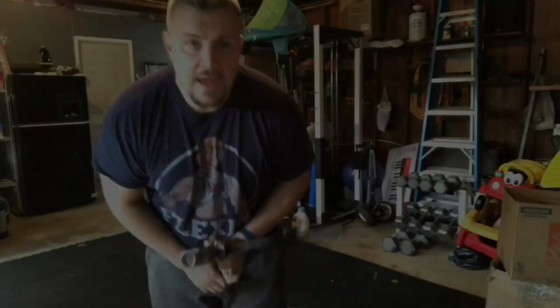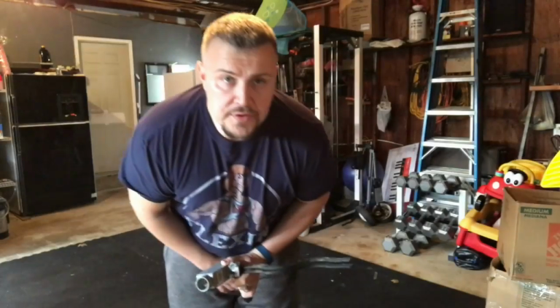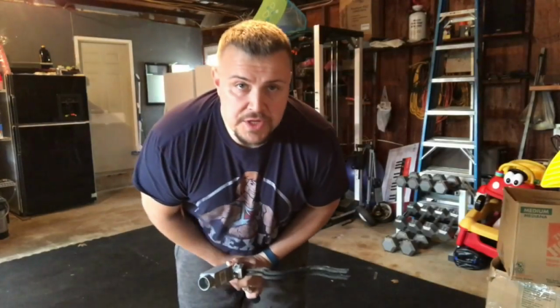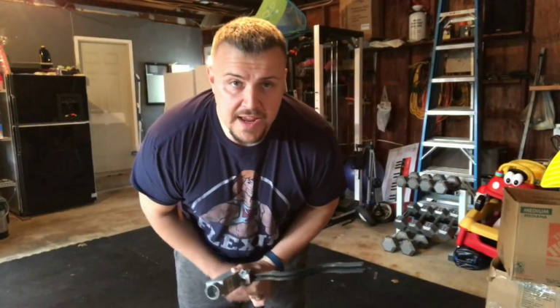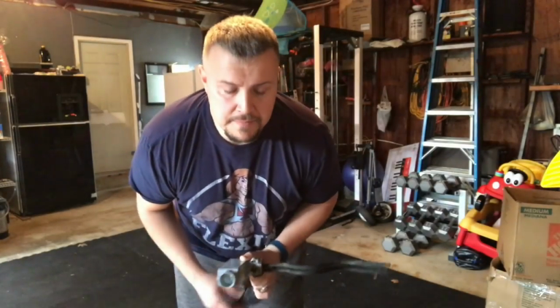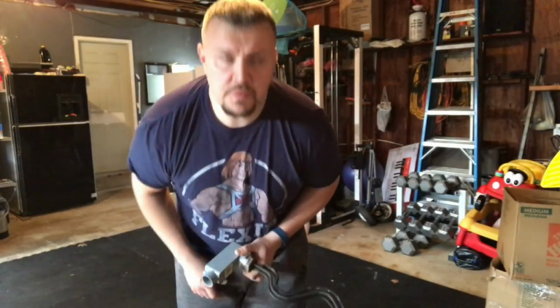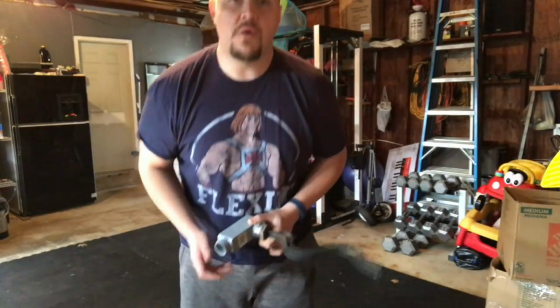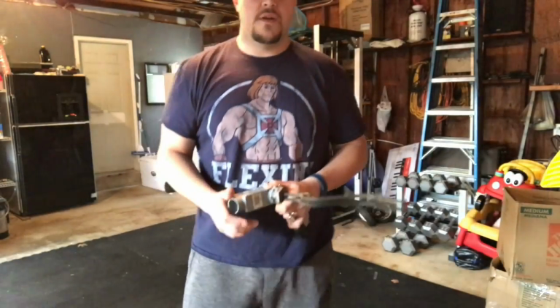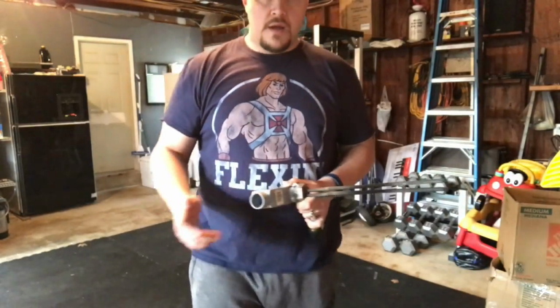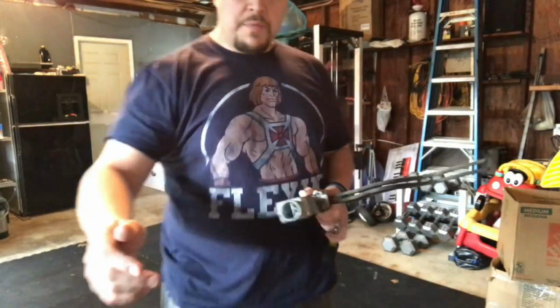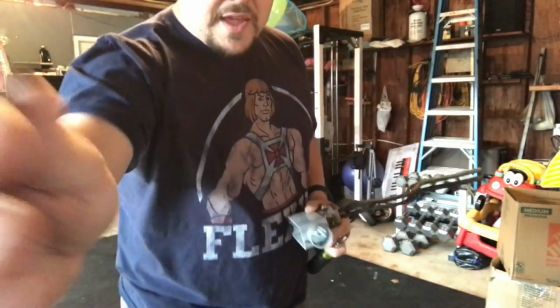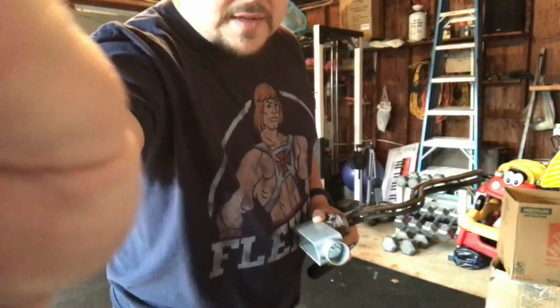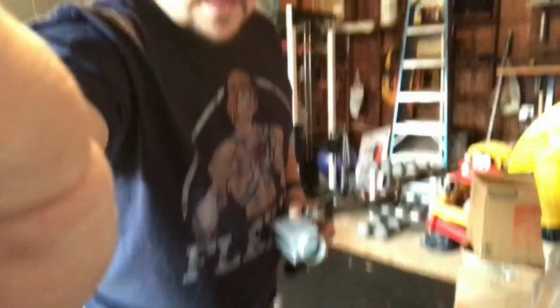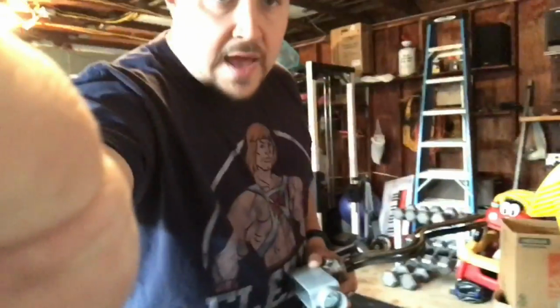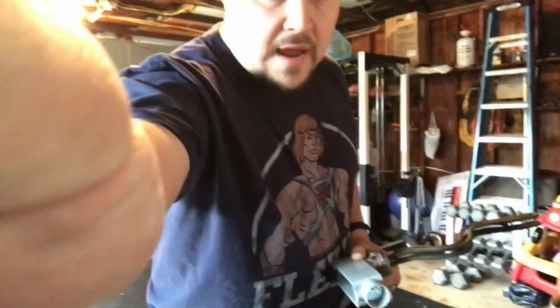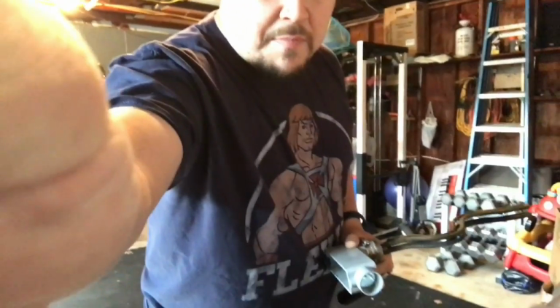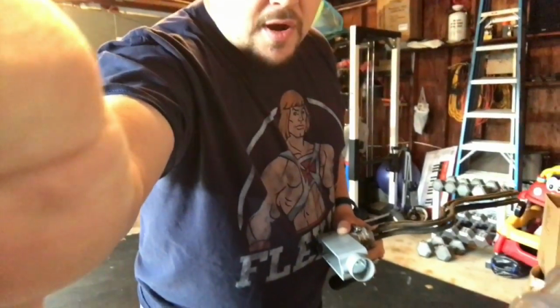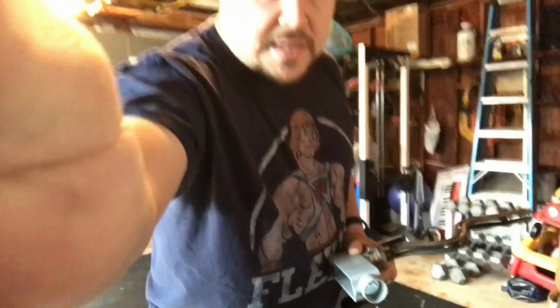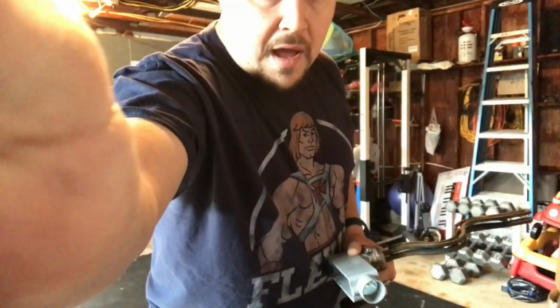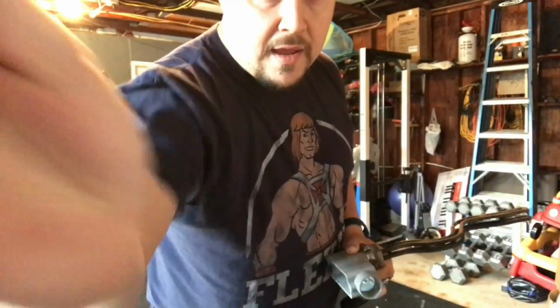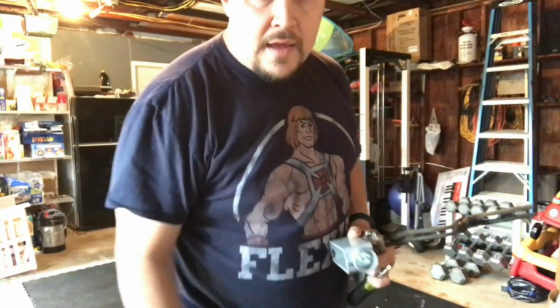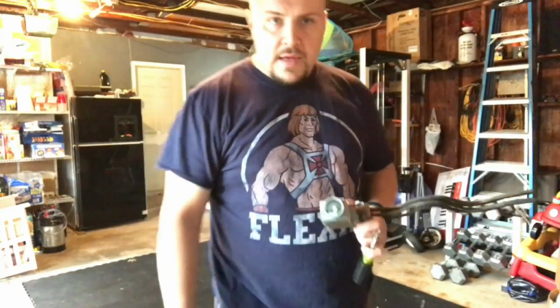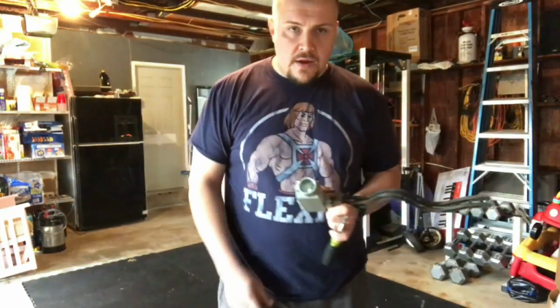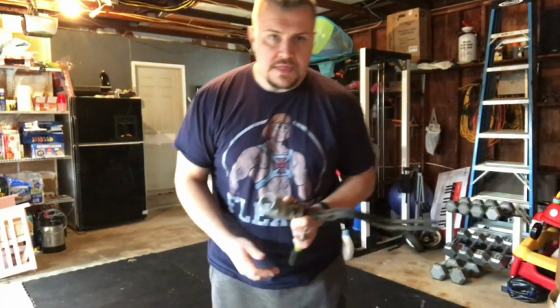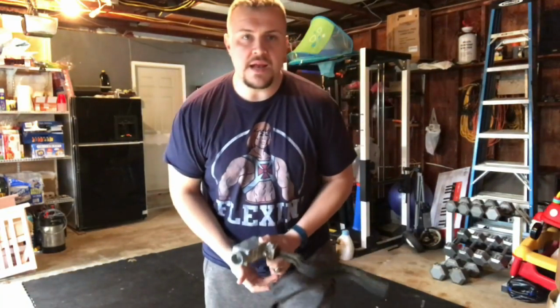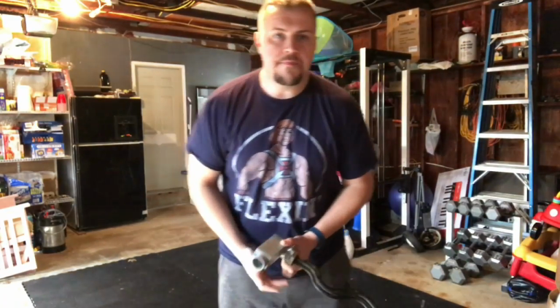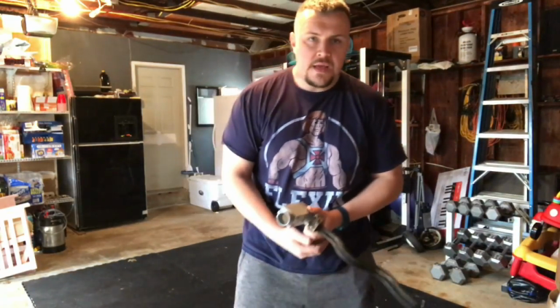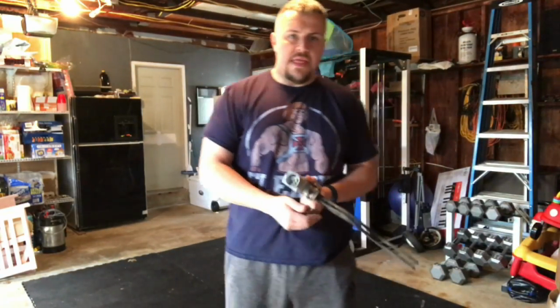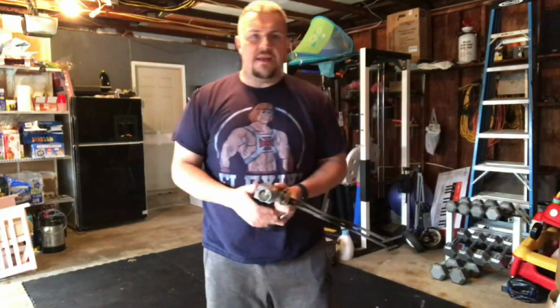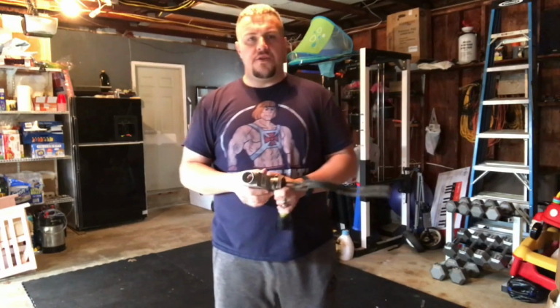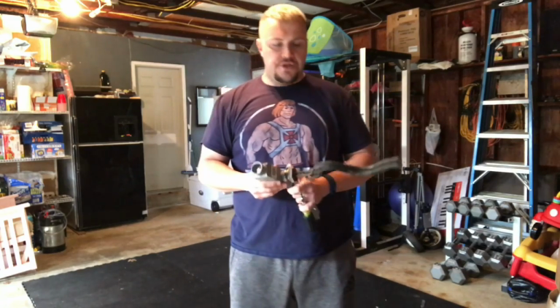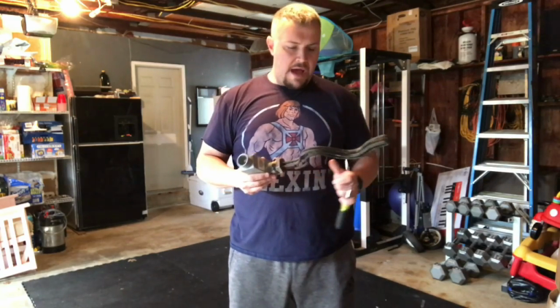Hey YouTube, it's John again. Just wanted to go over a couple of things that after I purchased my eHerms setup that I thought you guys should know about.